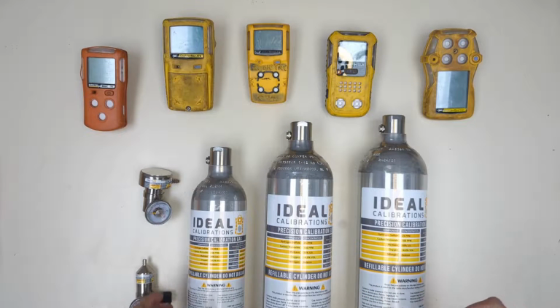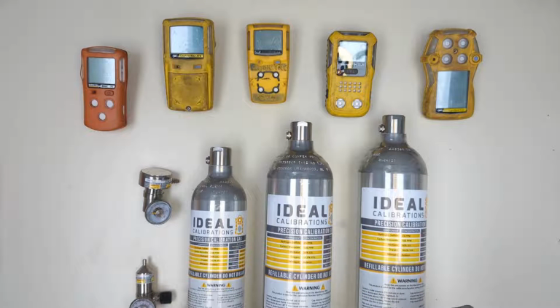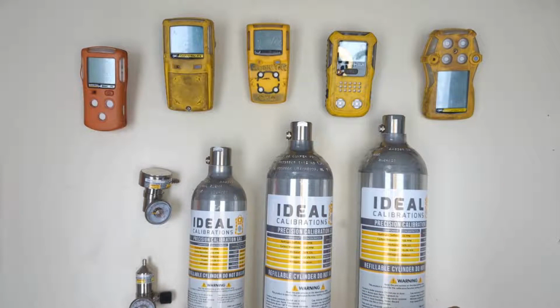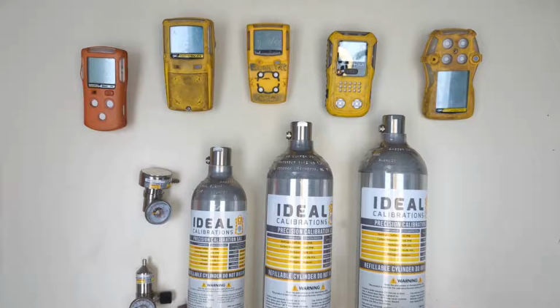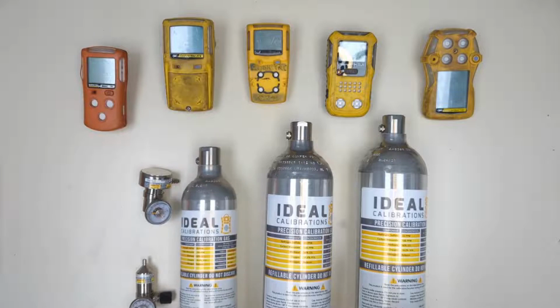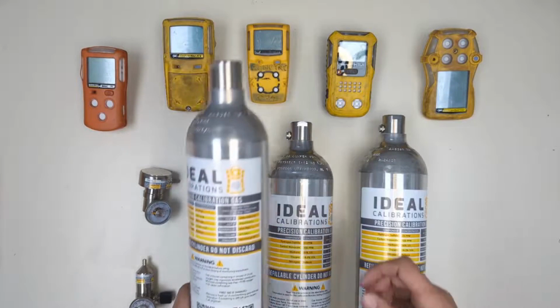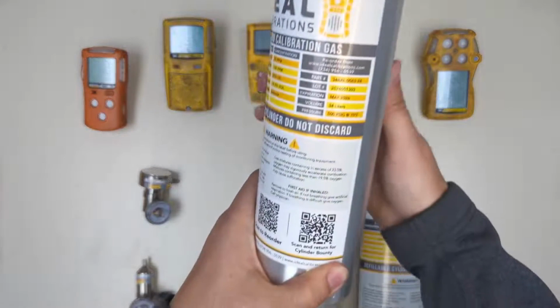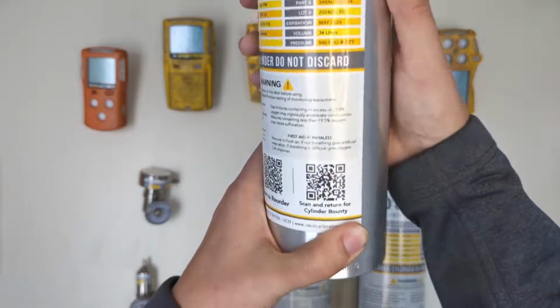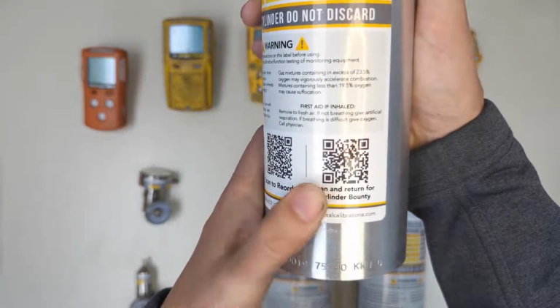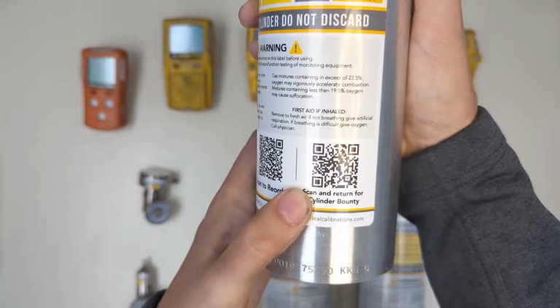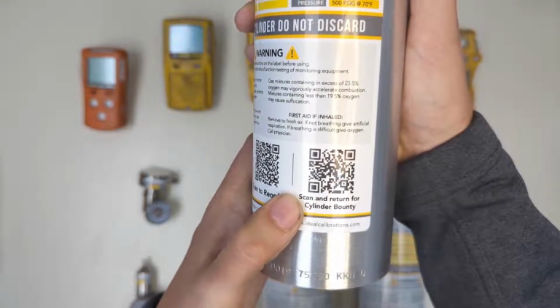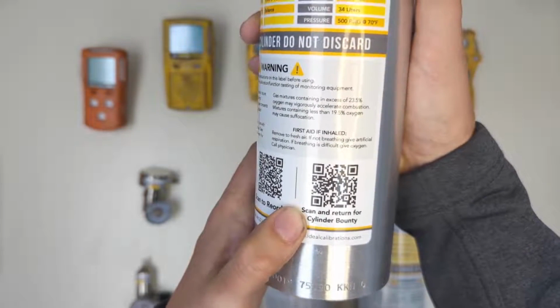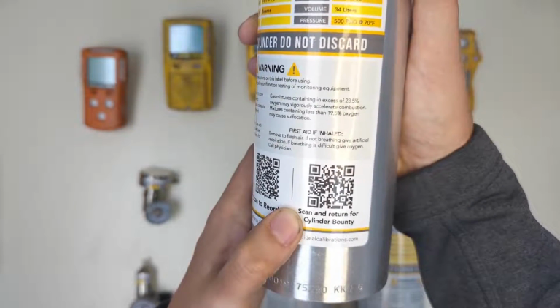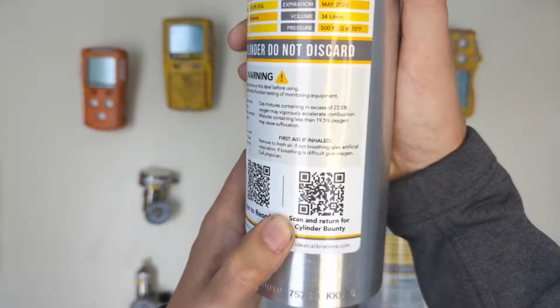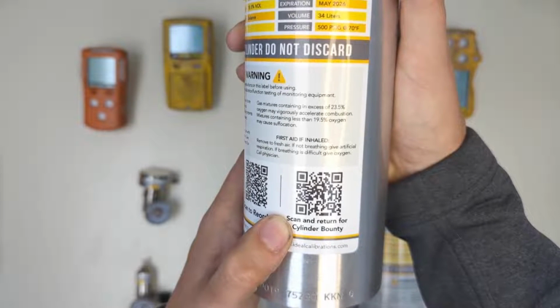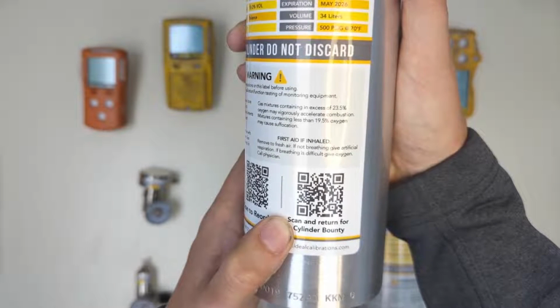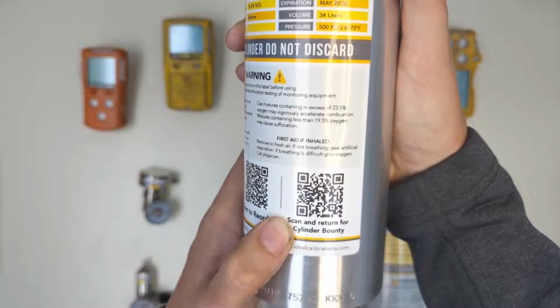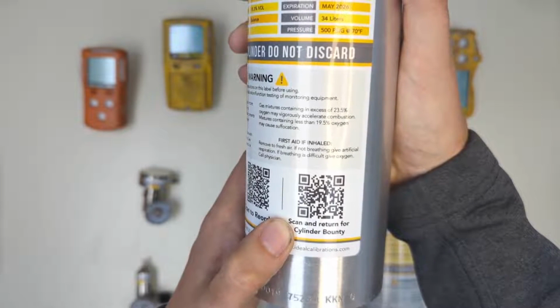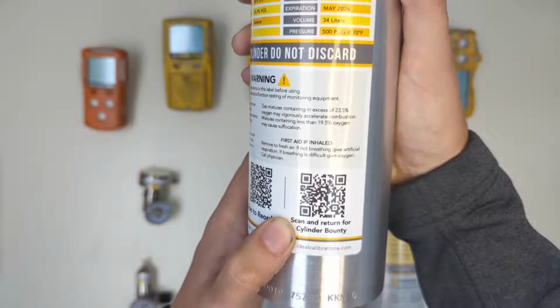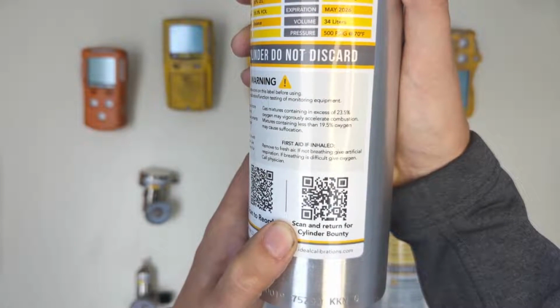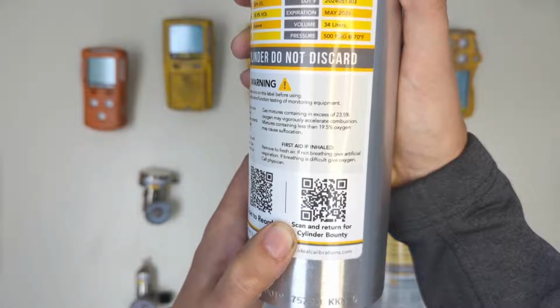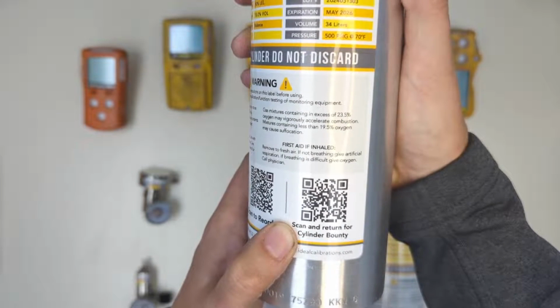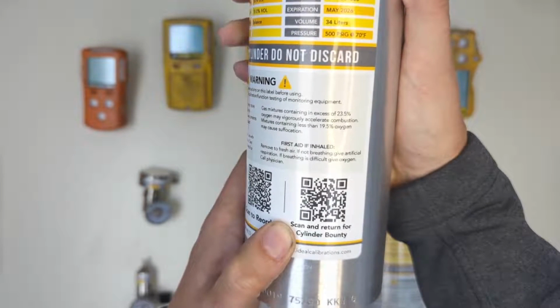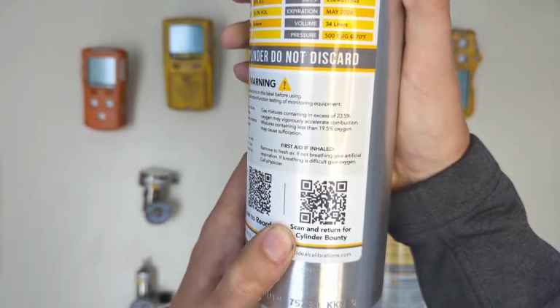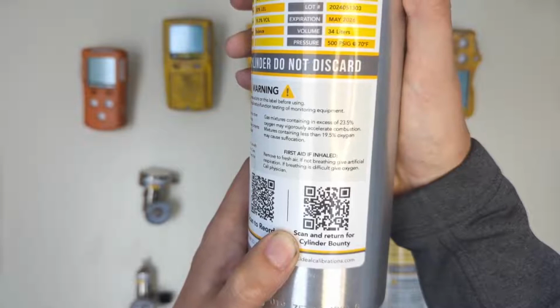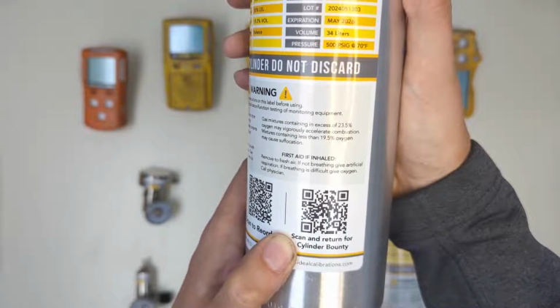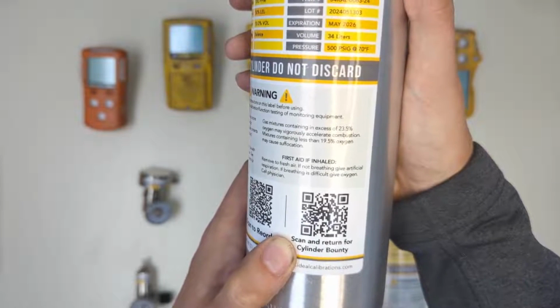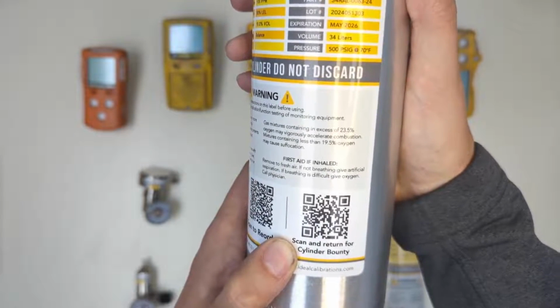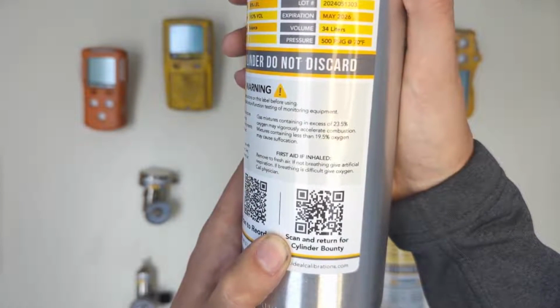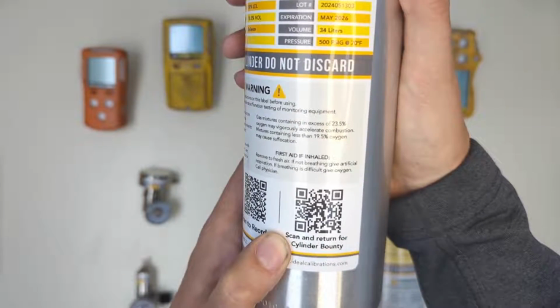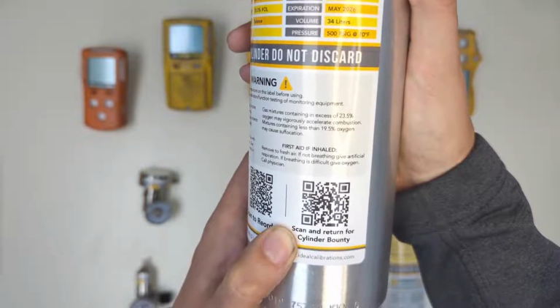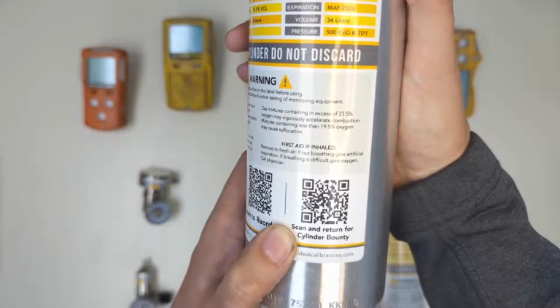Once this cylinder is empty you can ship it back to us by scanning the QR code here. Just make sure the cylinder is empty before you ship it out. We'll send you a UPS return label to get it back to us and then we'll send you a five dollar Amazon credit for every cylinder that you send back.